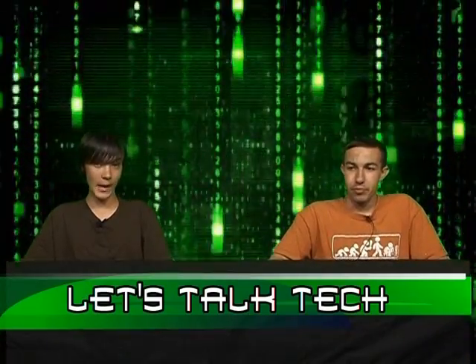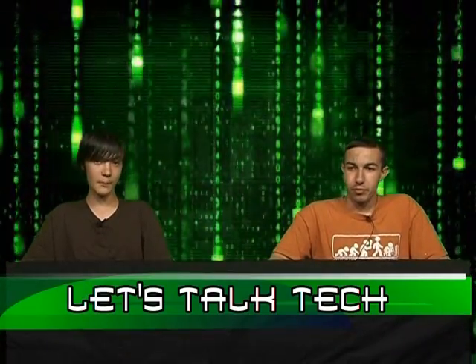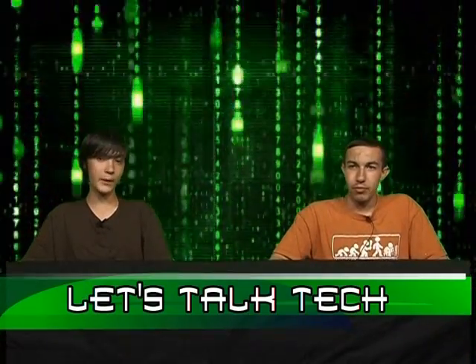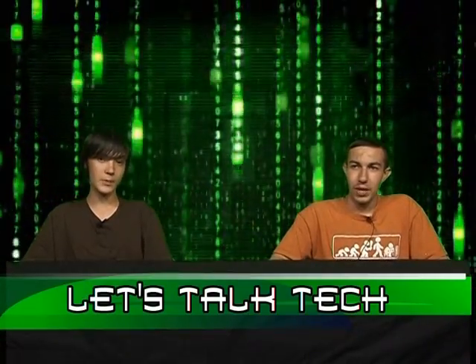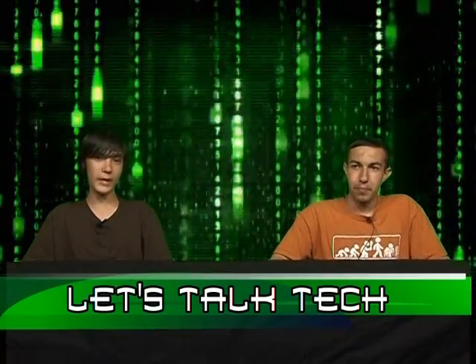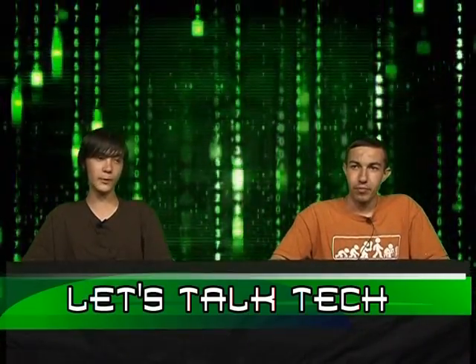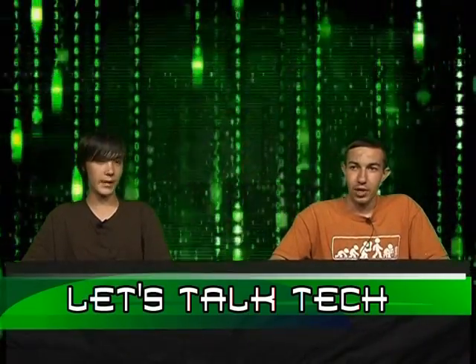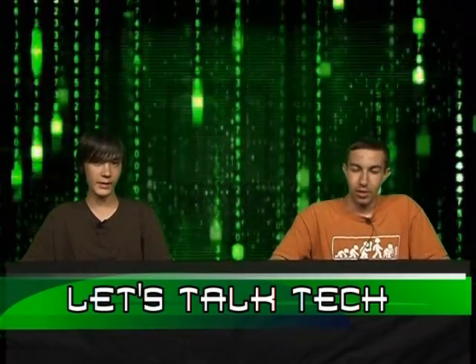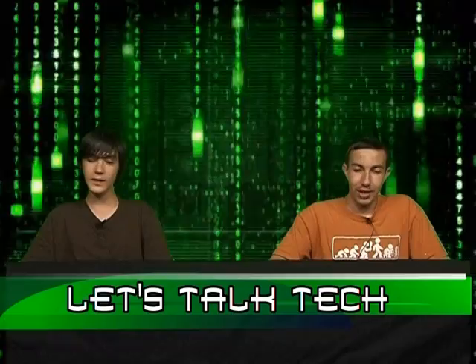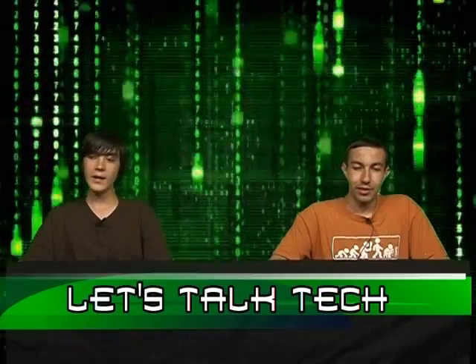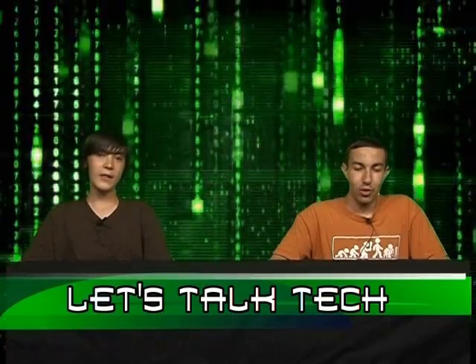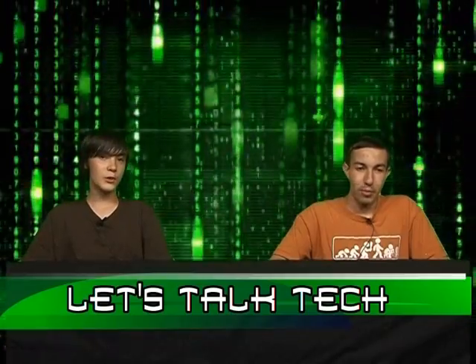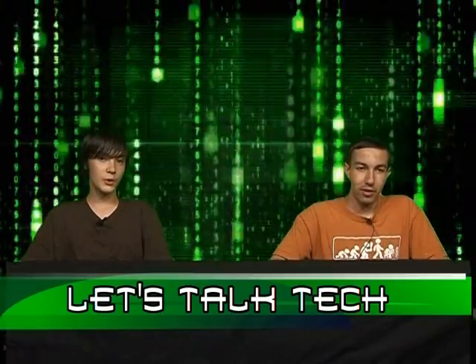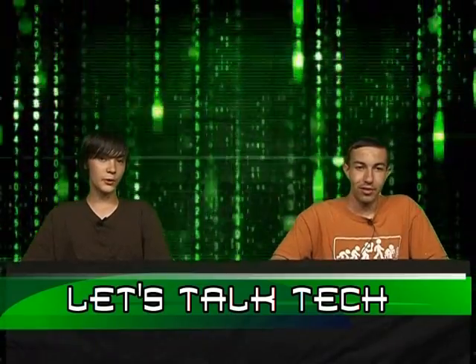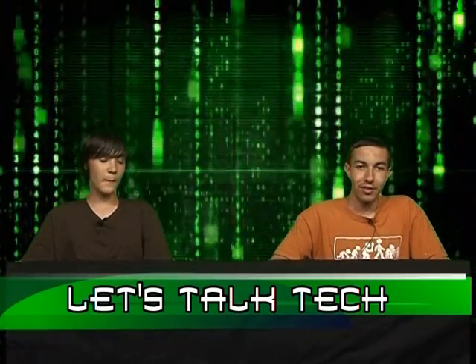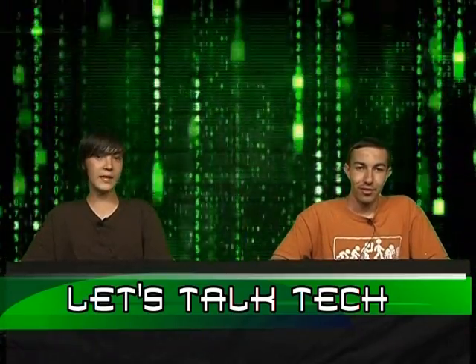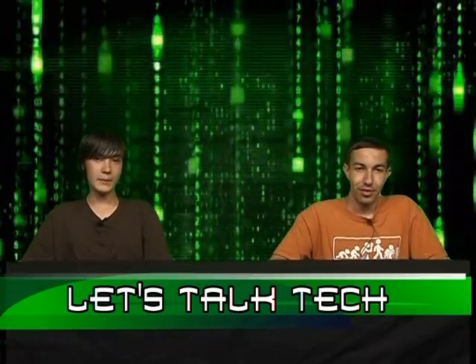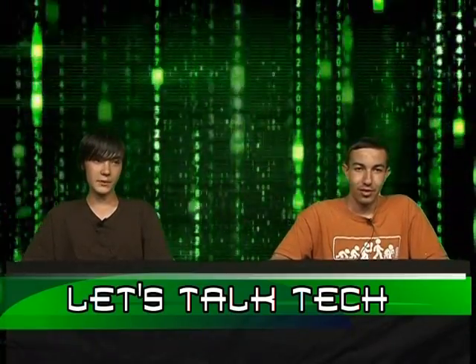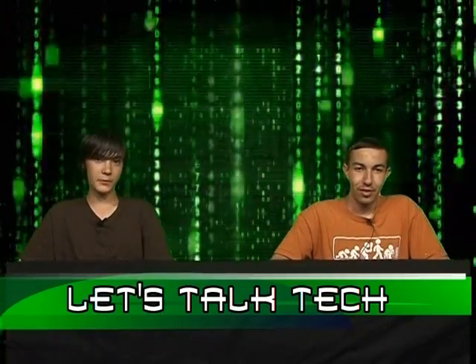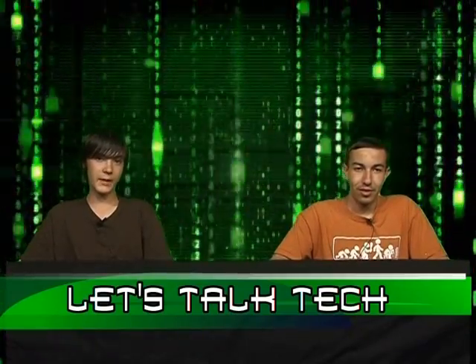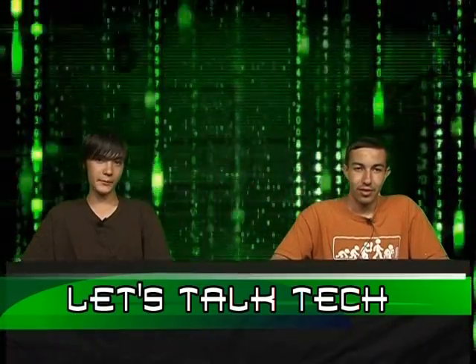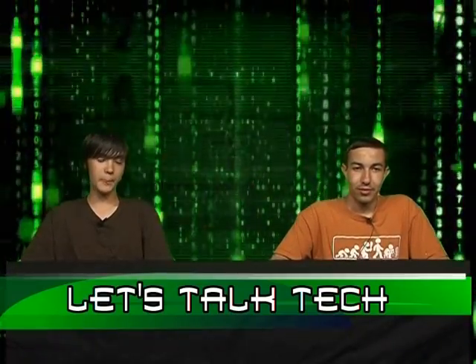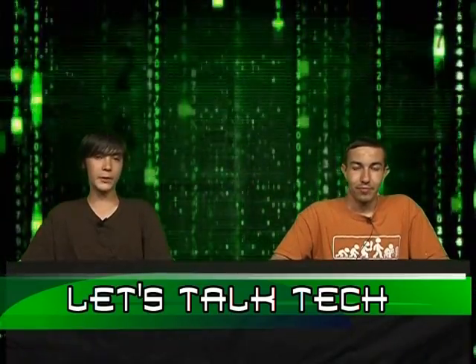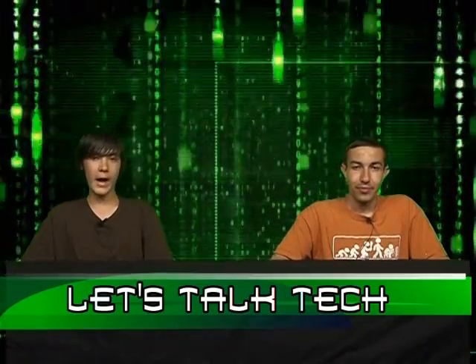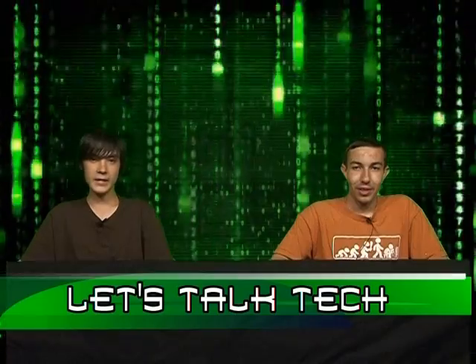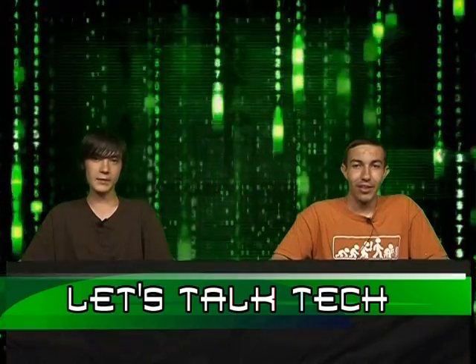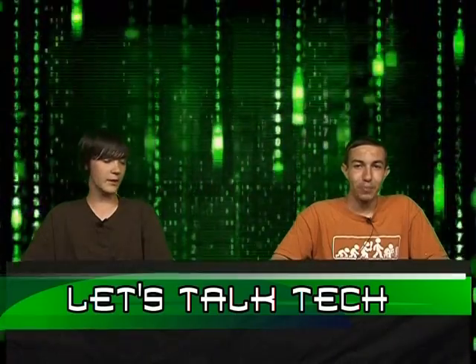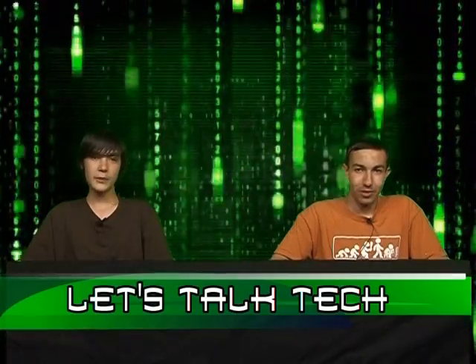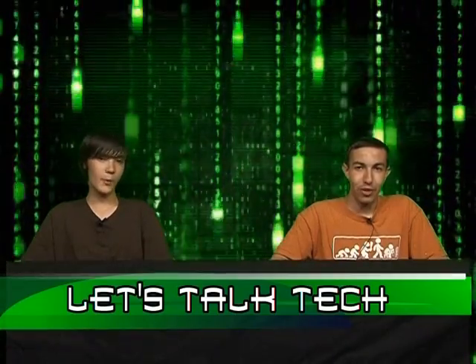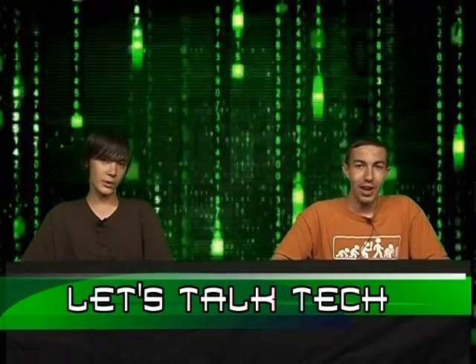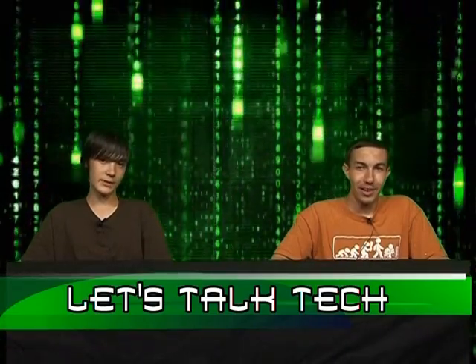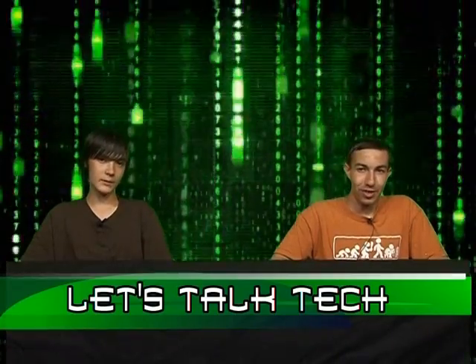Another laptop brand on our list is Alienware. I don't recommend it. They're amazing laptops — like, the best out there — but they're highly expensive and not worth the cost. They're not necessary.